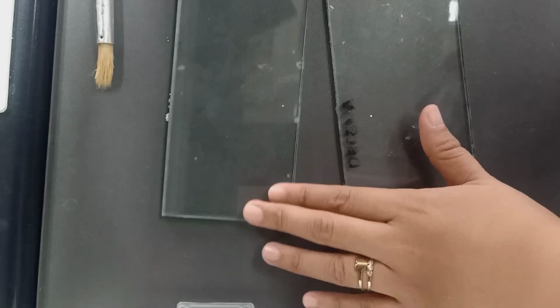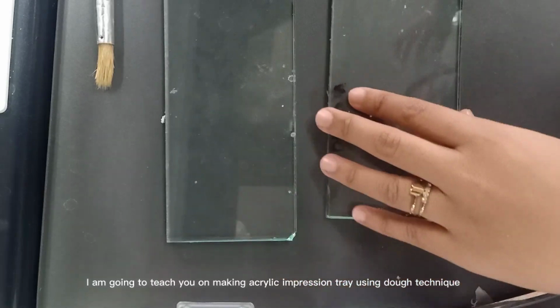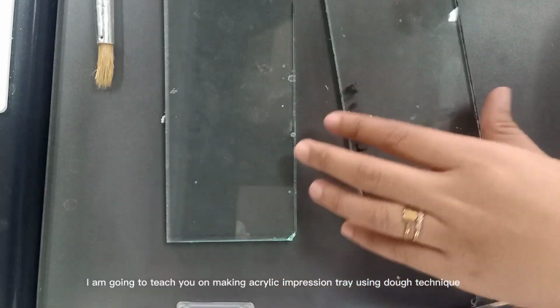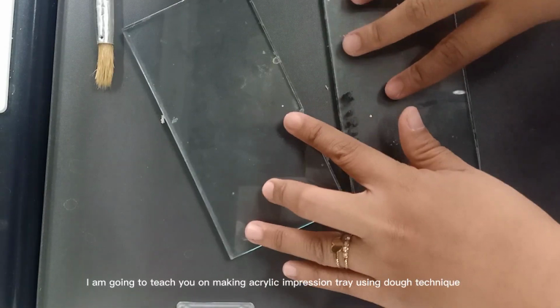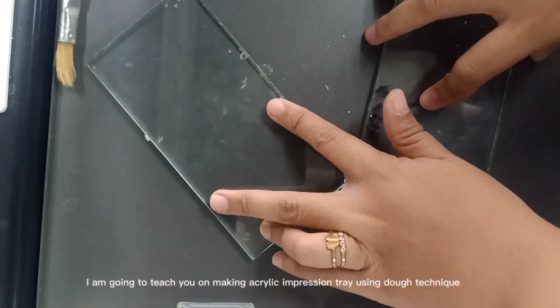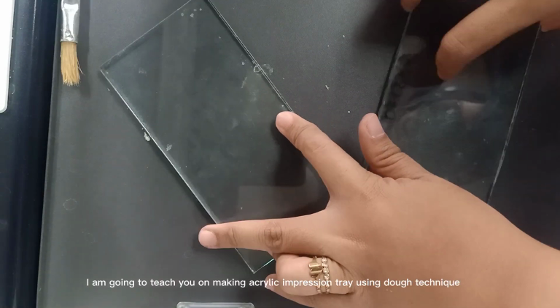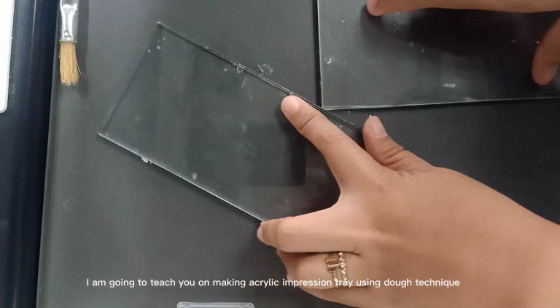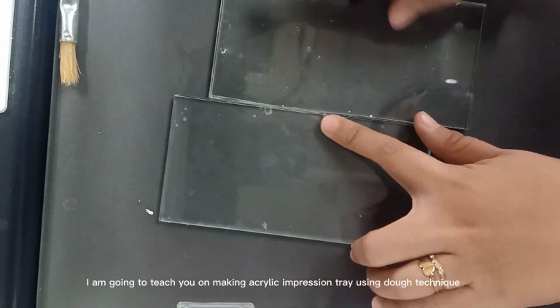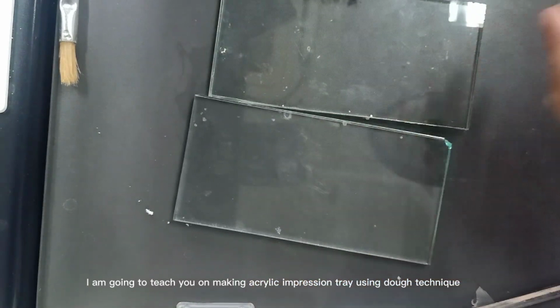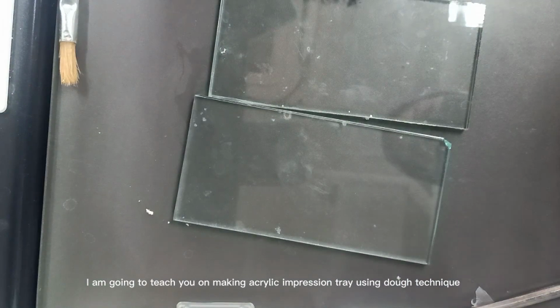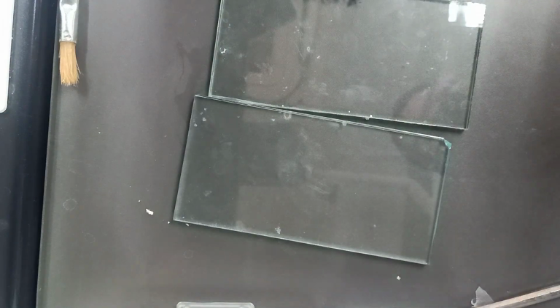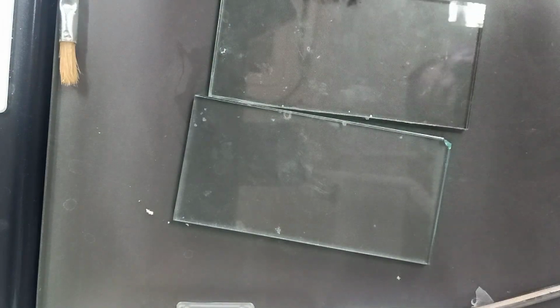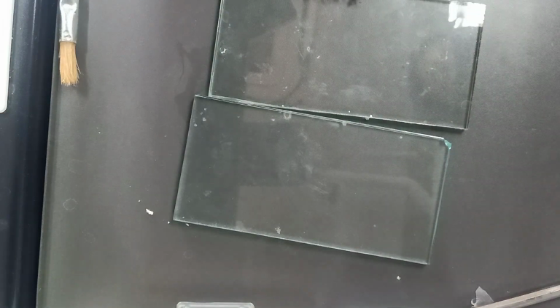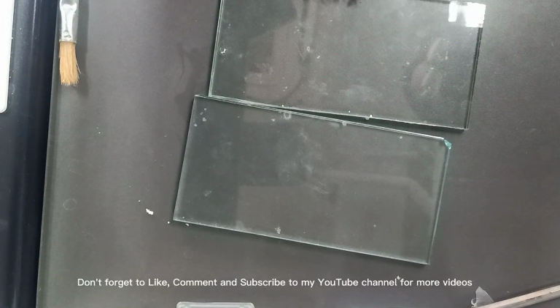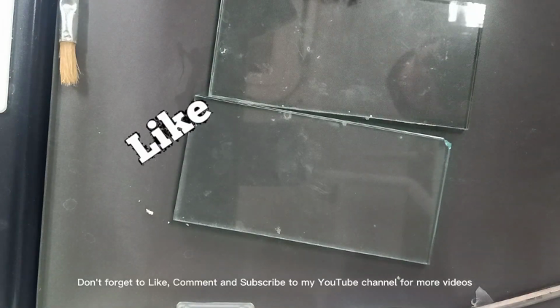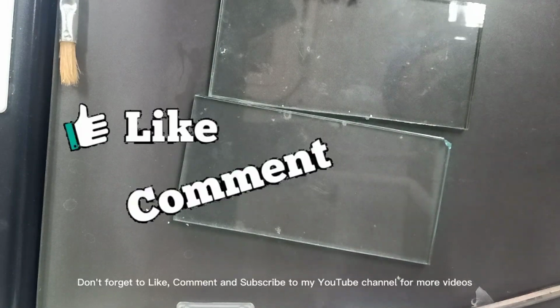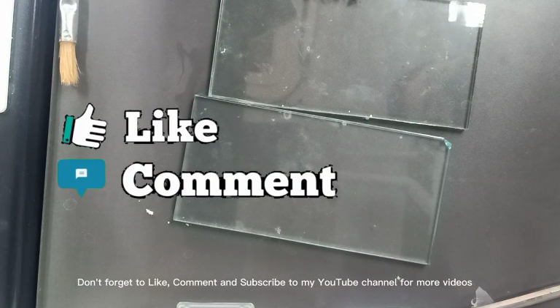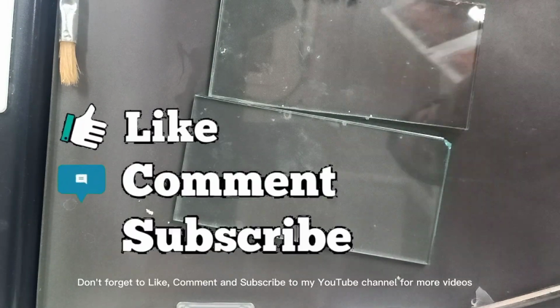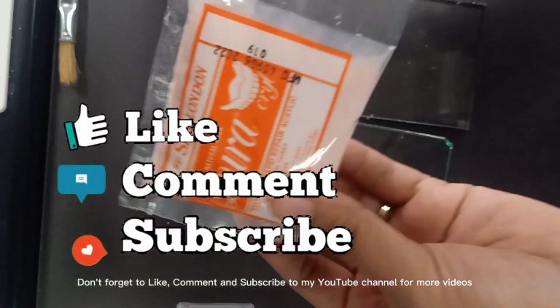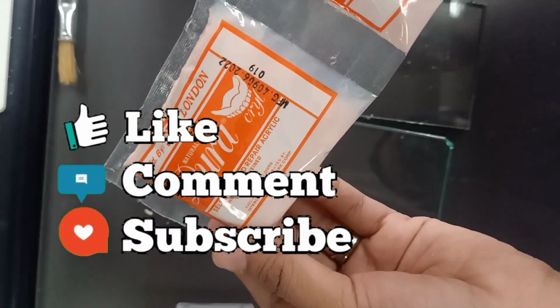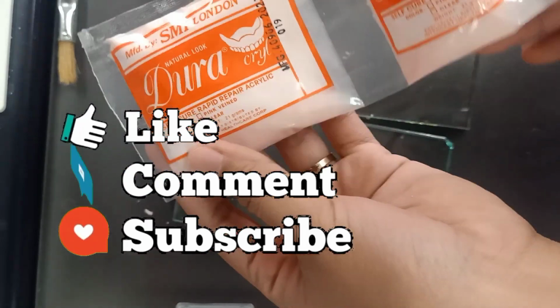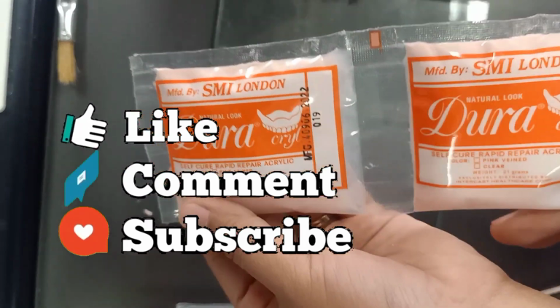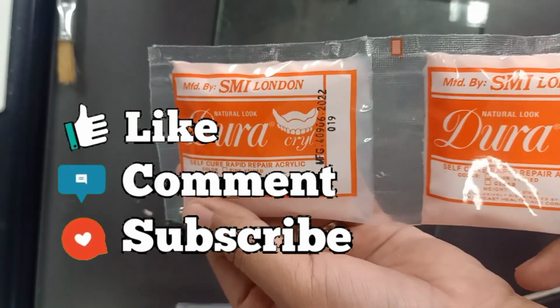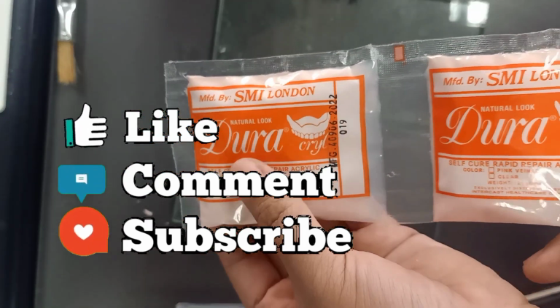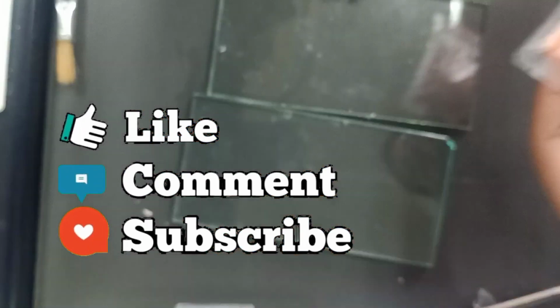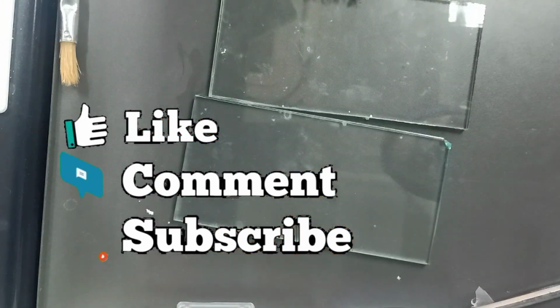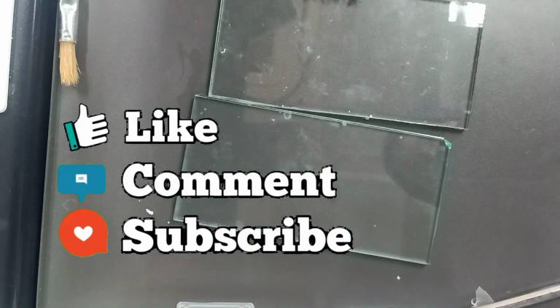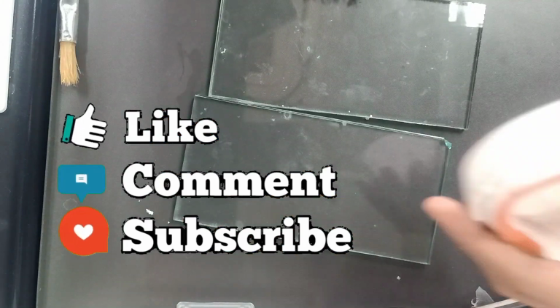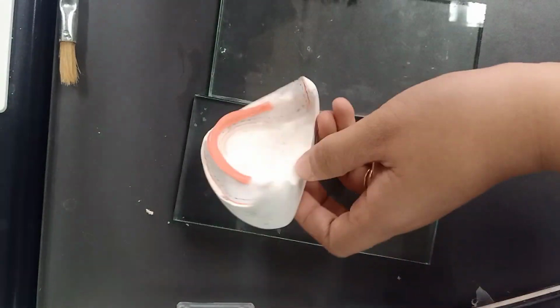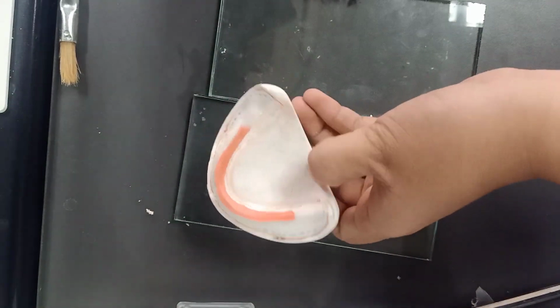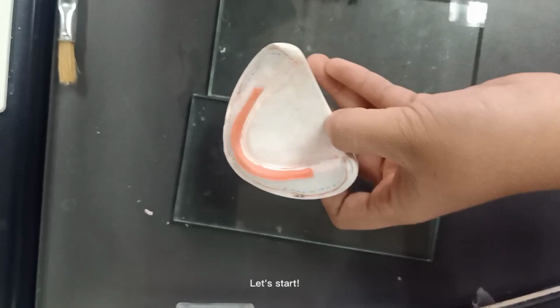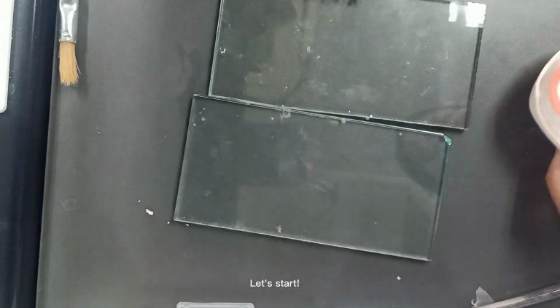I am going to teach you on making acrylic impression tray using Go Technique. Don't forget to like, comment and subscribe to my YouTube channel for more videos. Let's start!